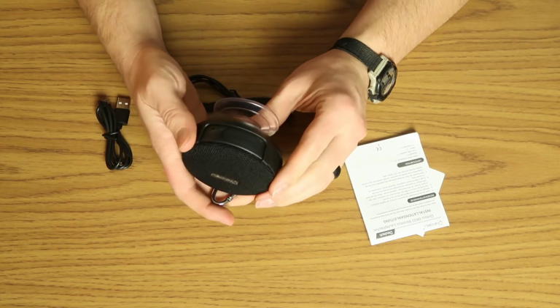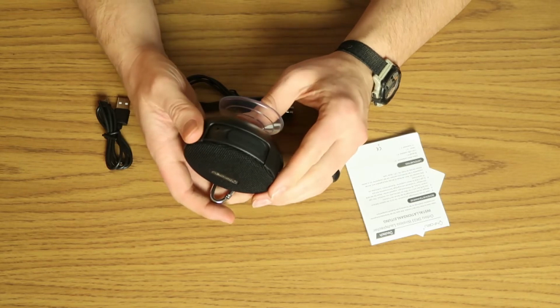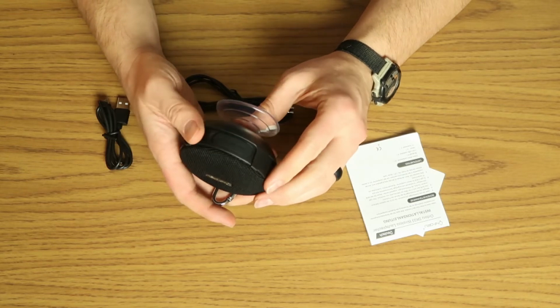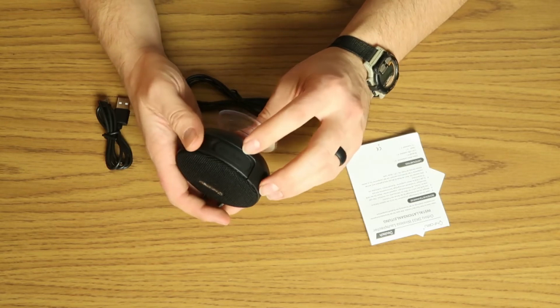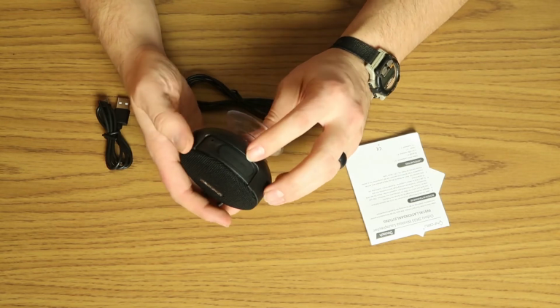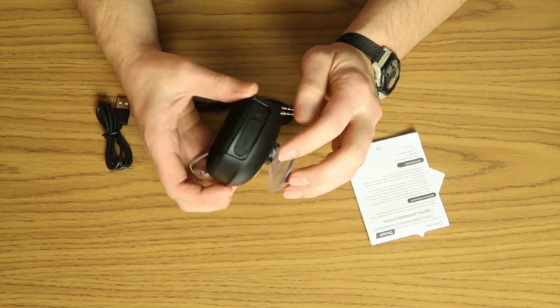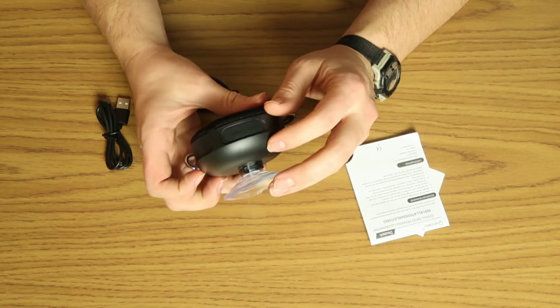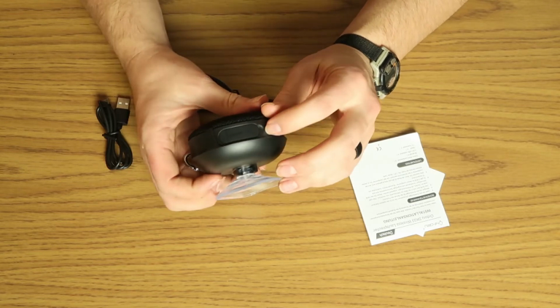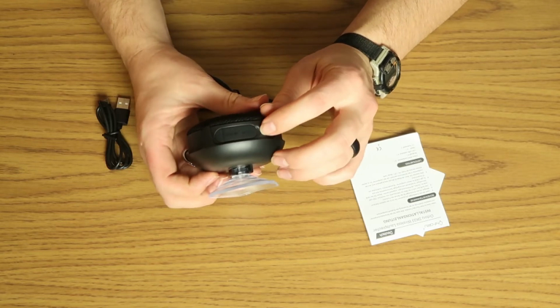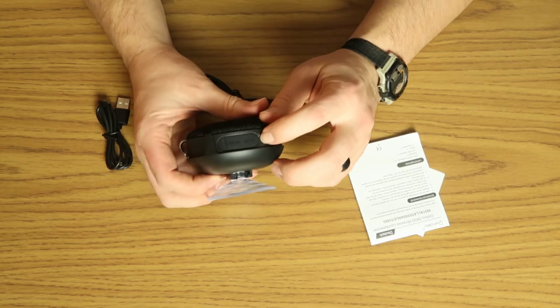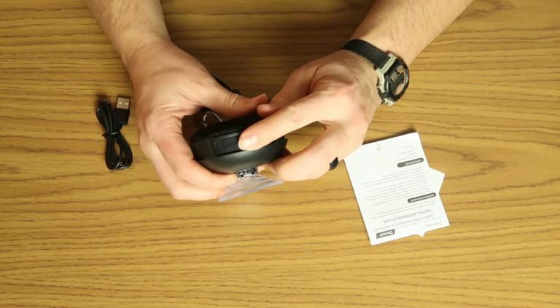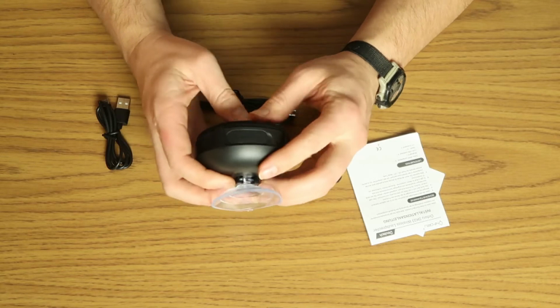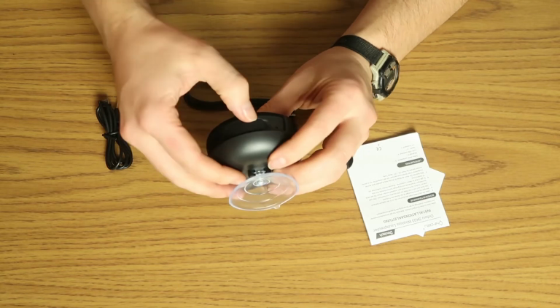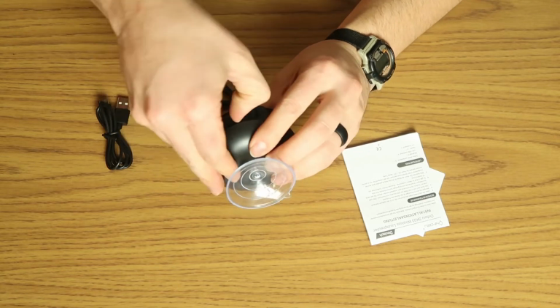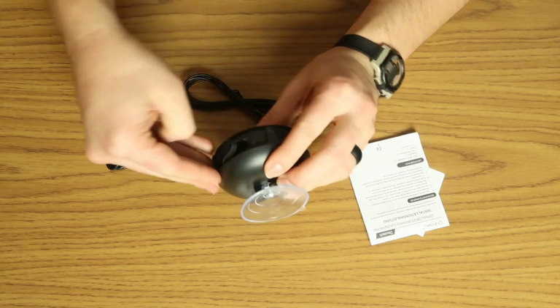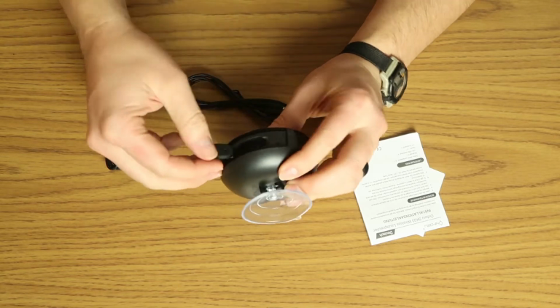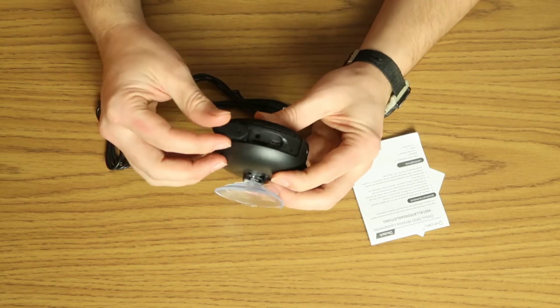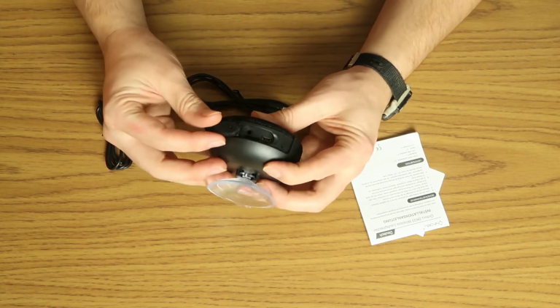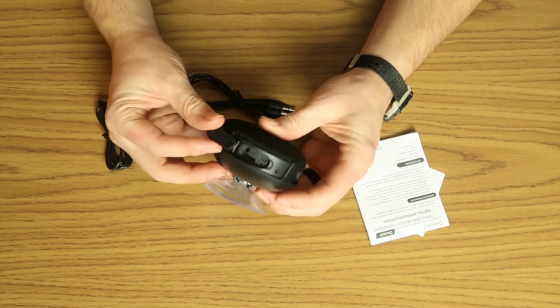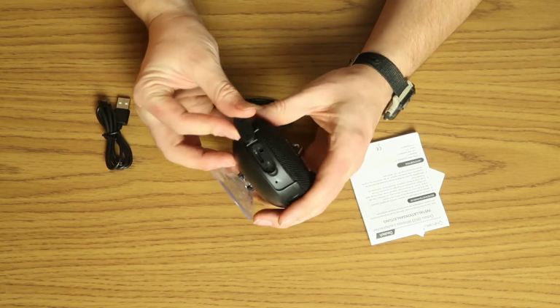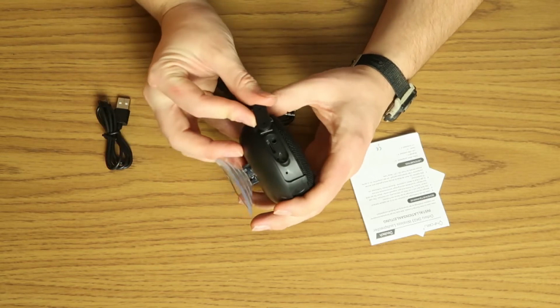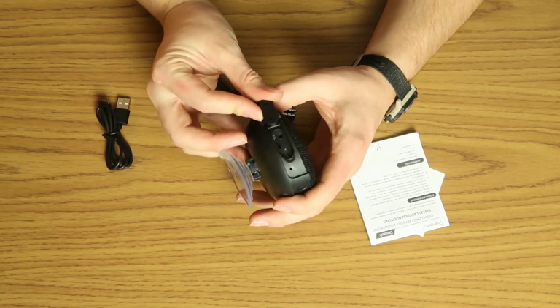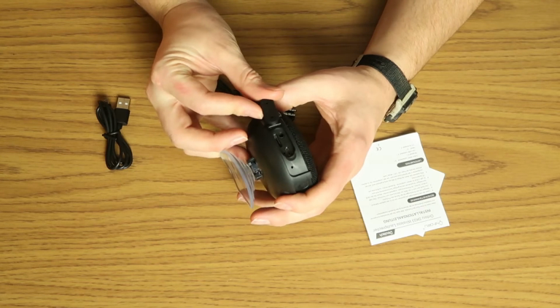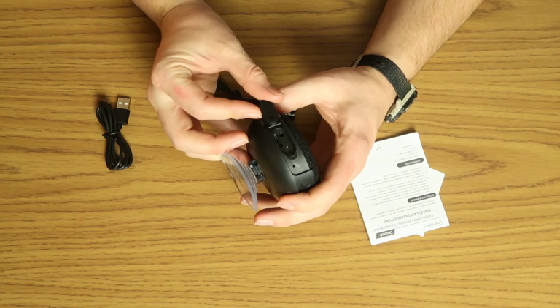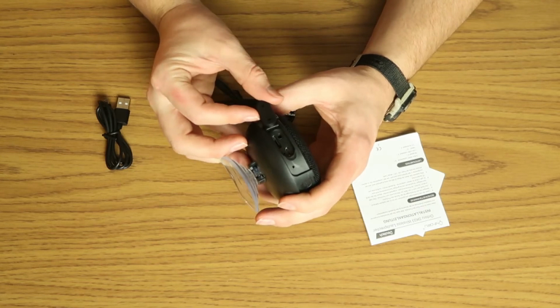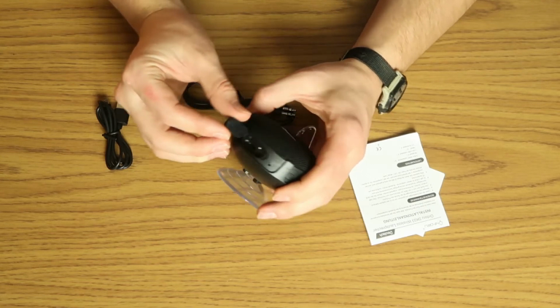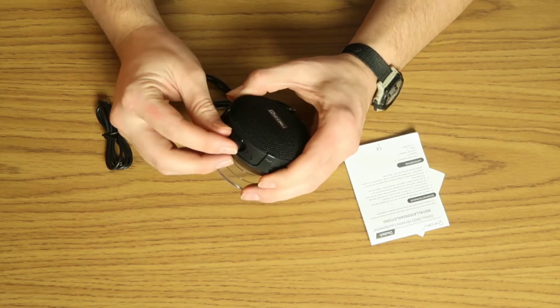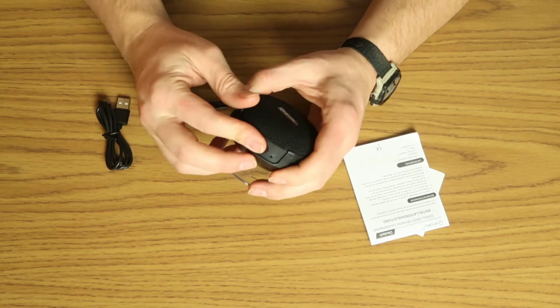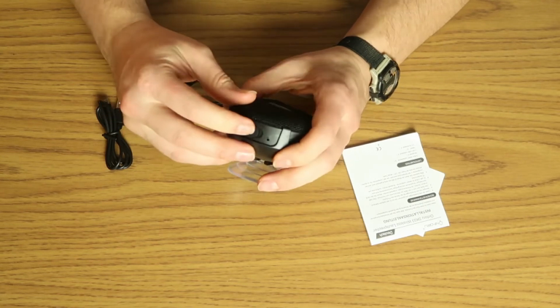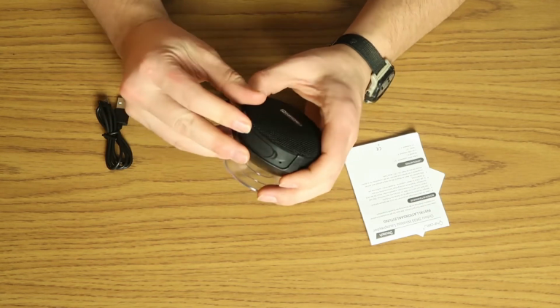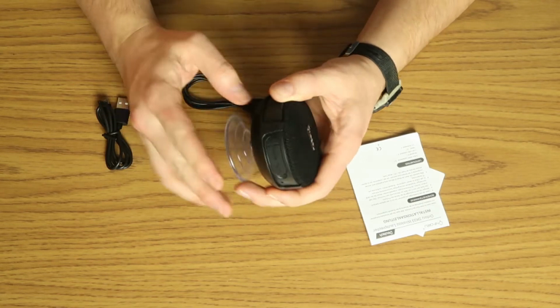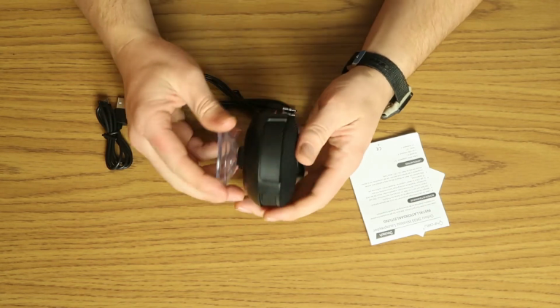Moving over here, it's got line in and DC 5 volts. We can pop that open, and there's also what looks like a mini SD card slot in there as well — though it doesn't come with one.